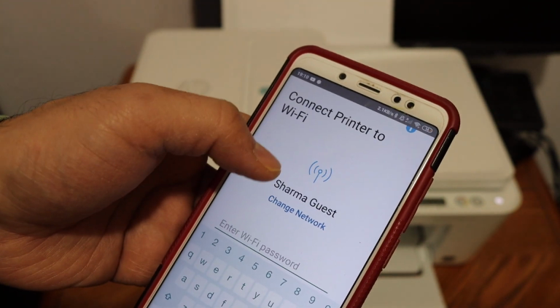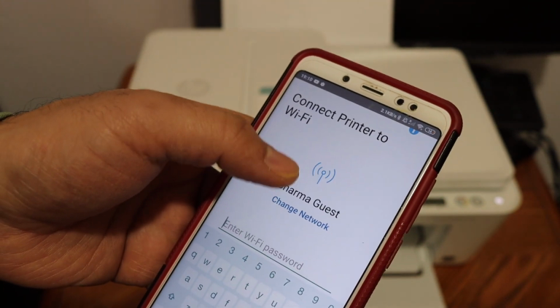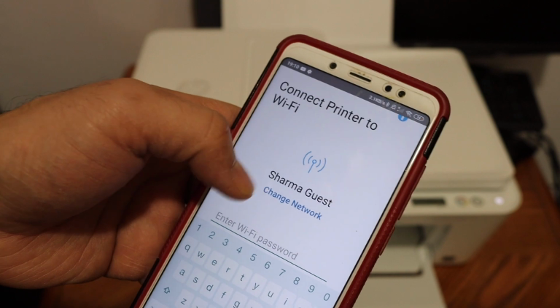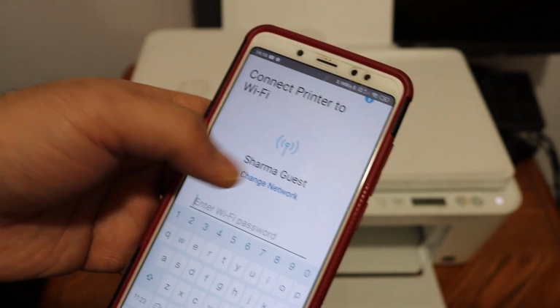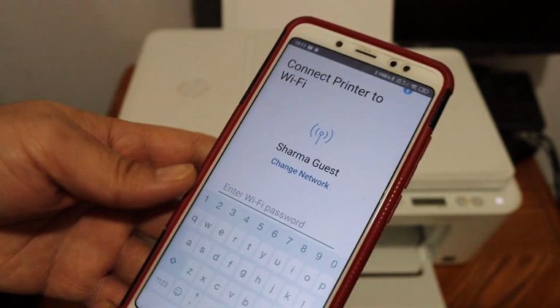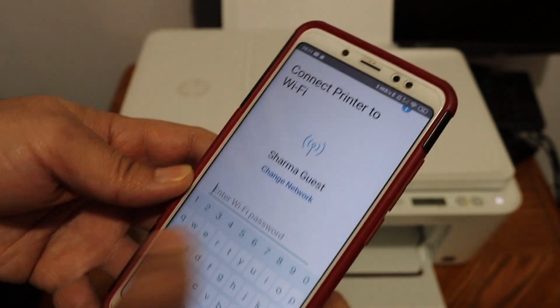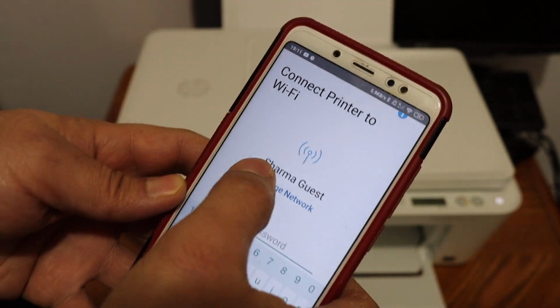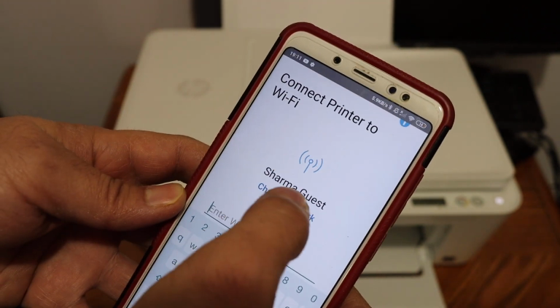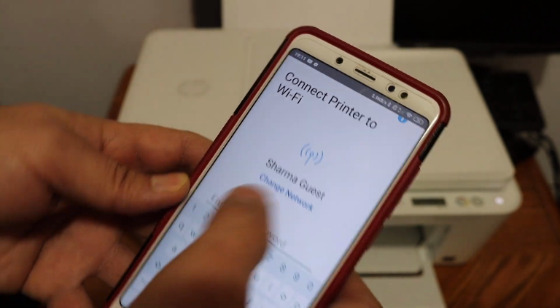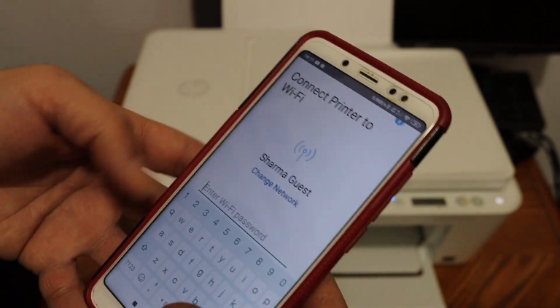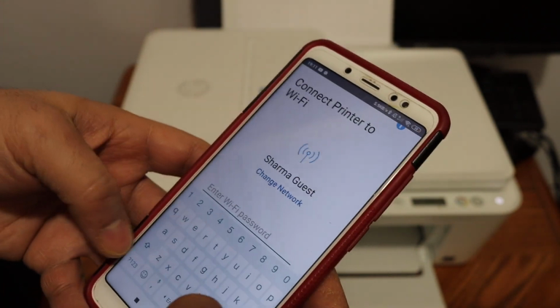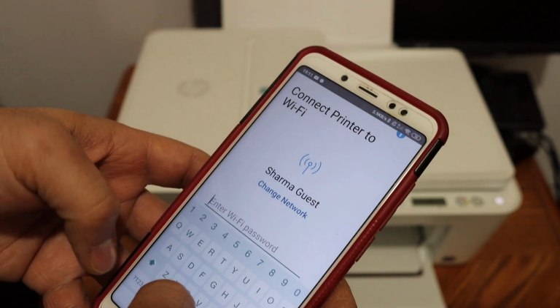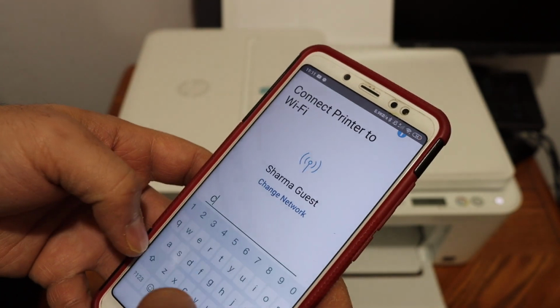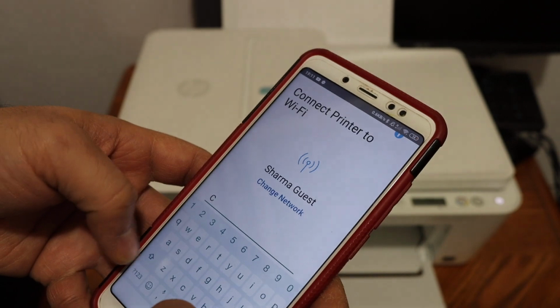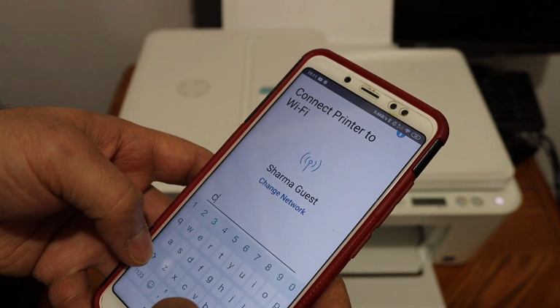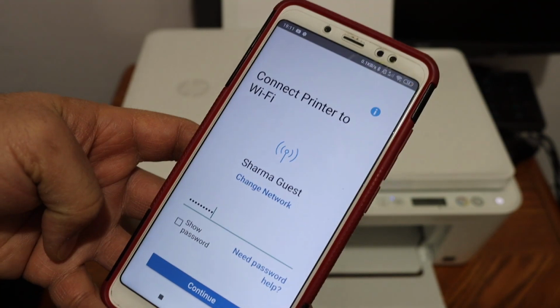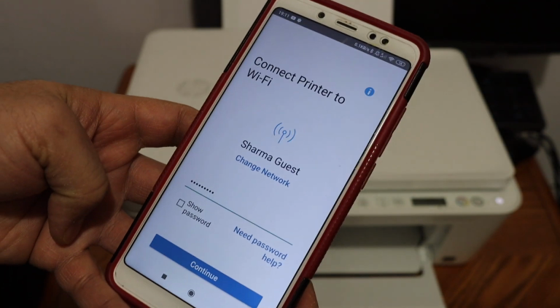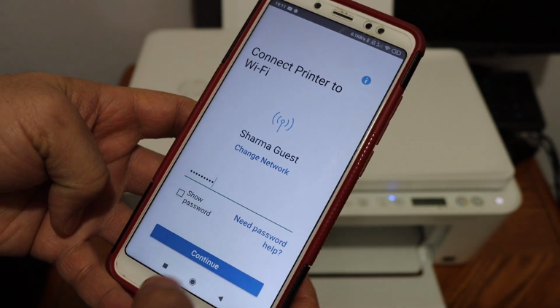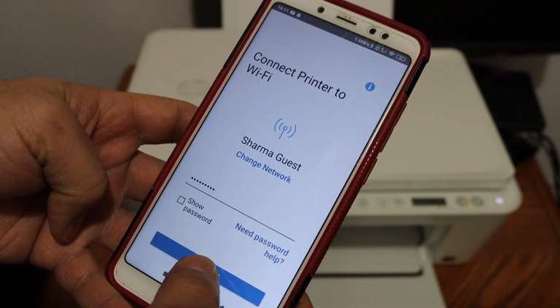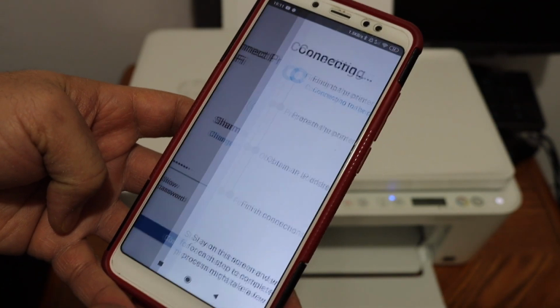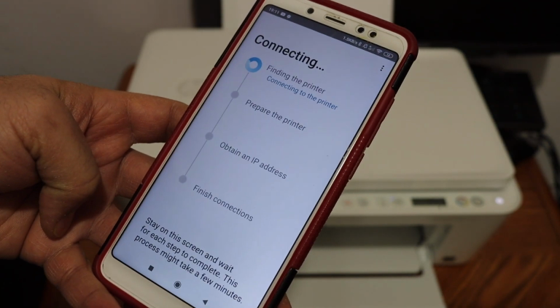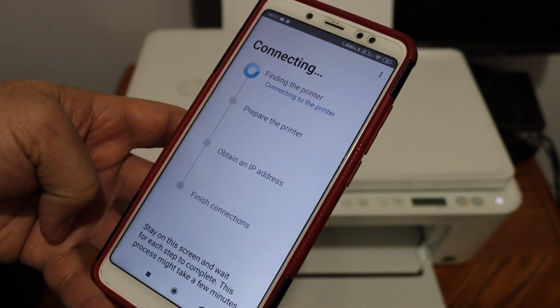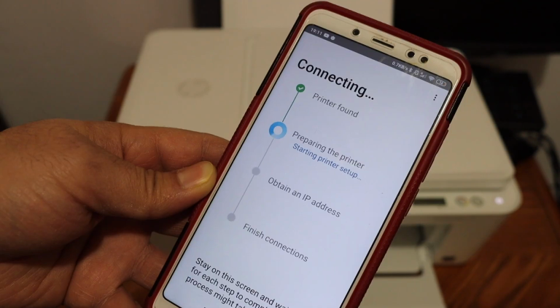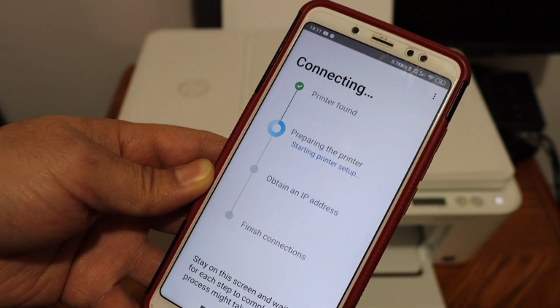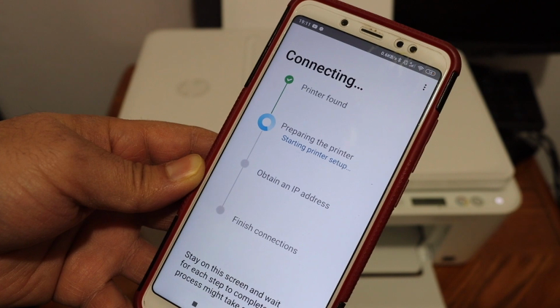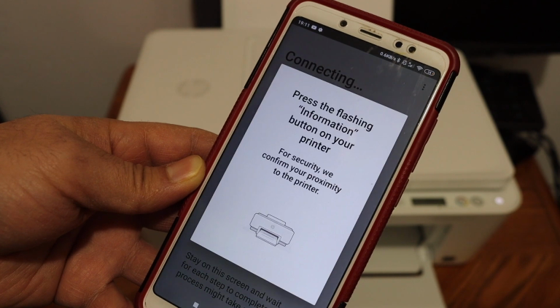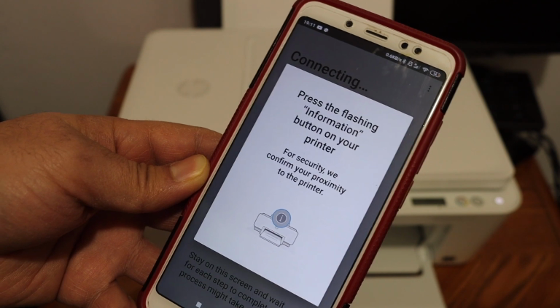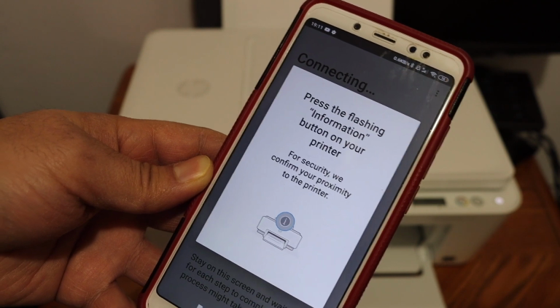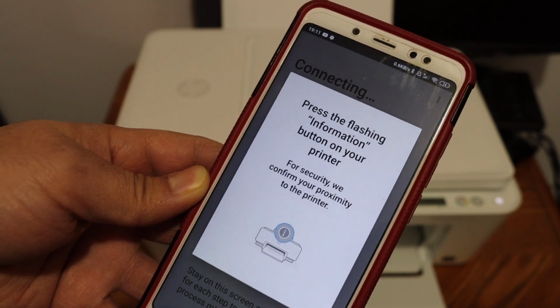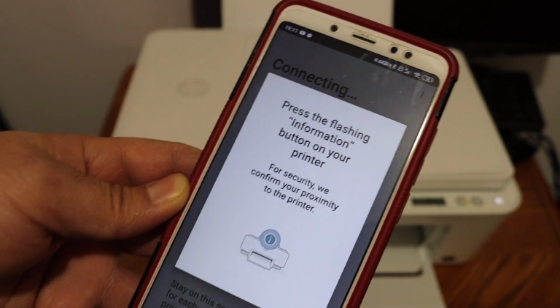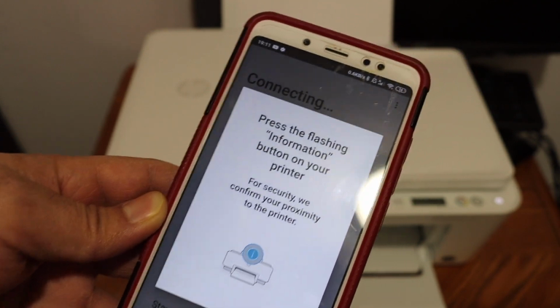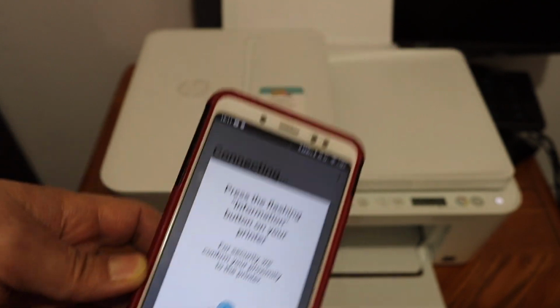Click on your printer and enter the password, as this is your home or office Wi-Fi network. Just check the name of the network and enter the password.